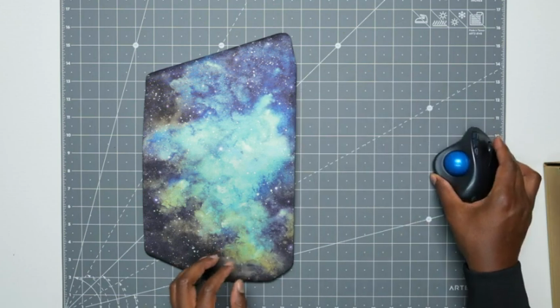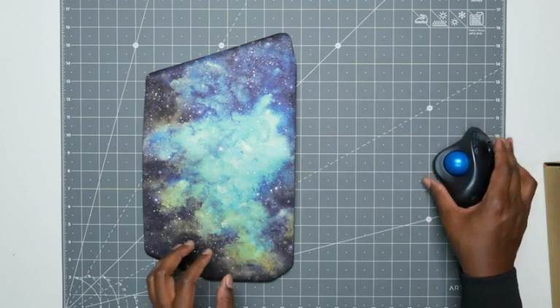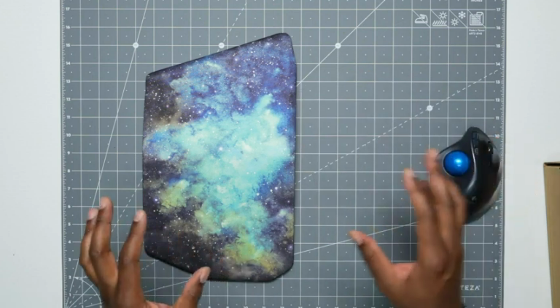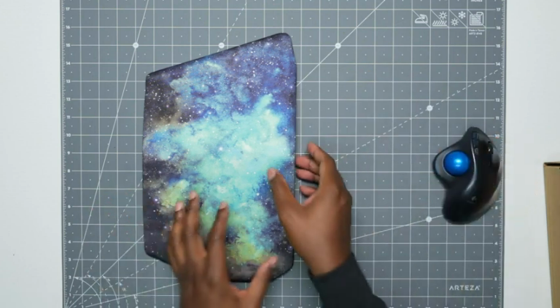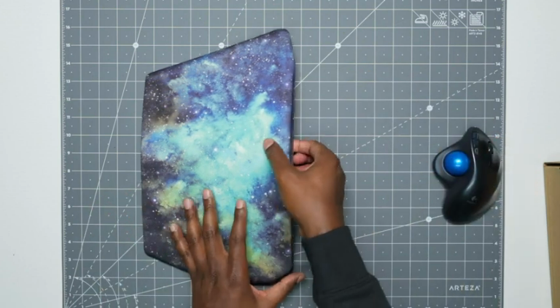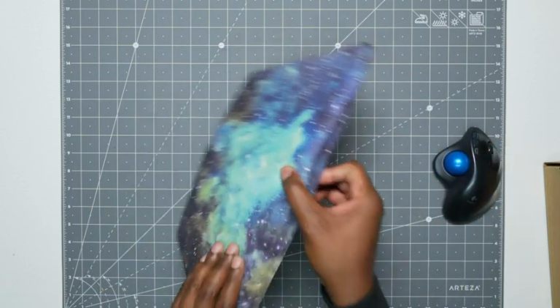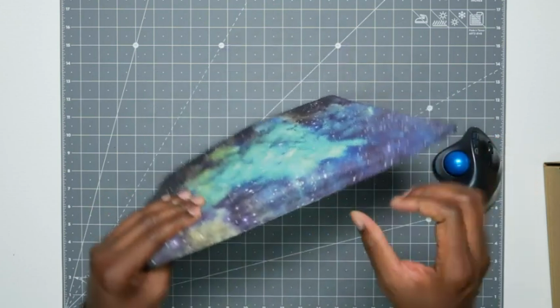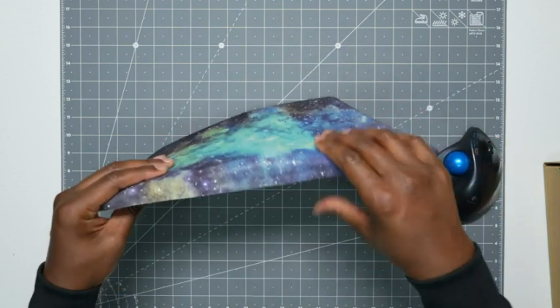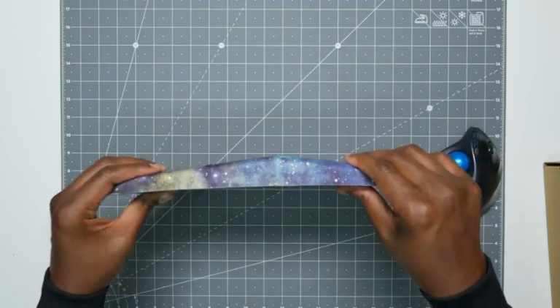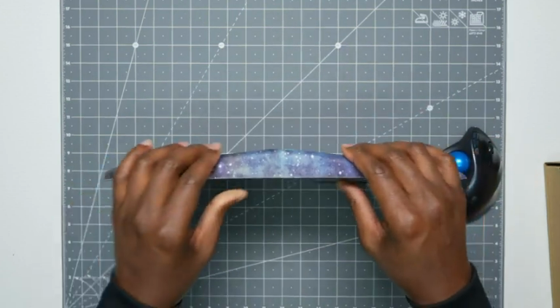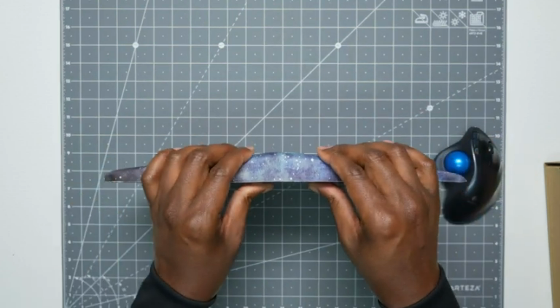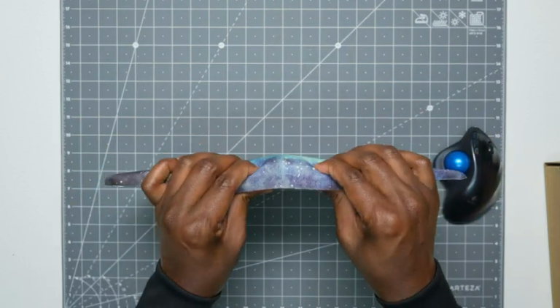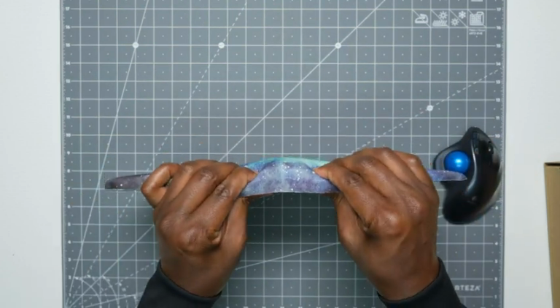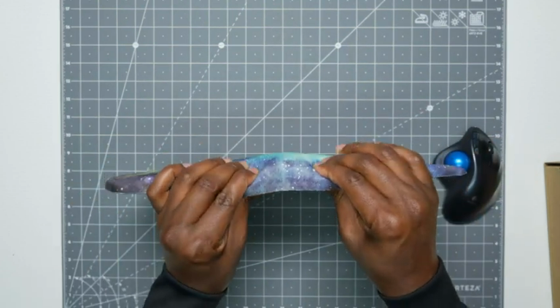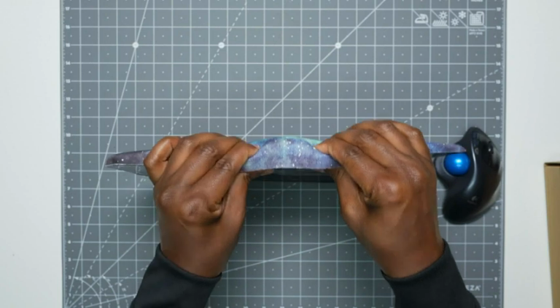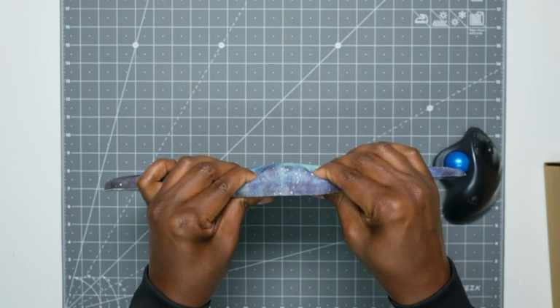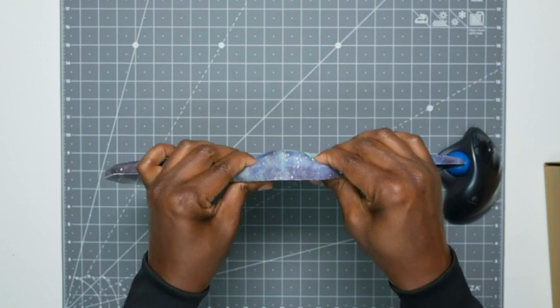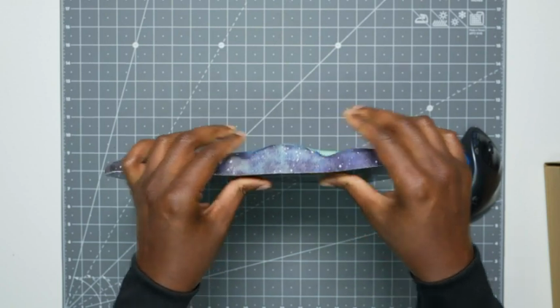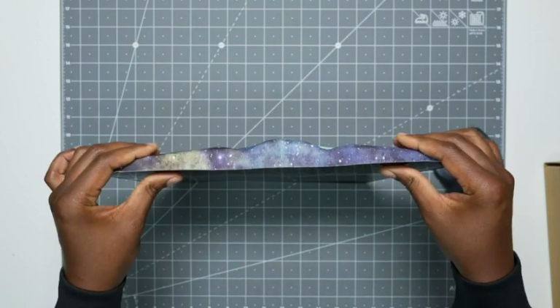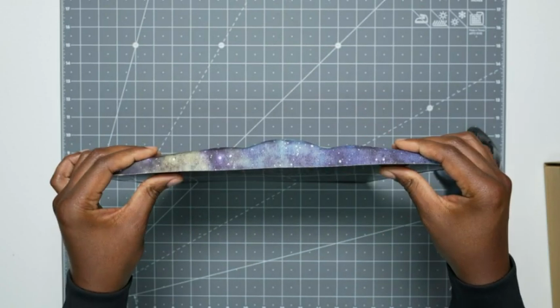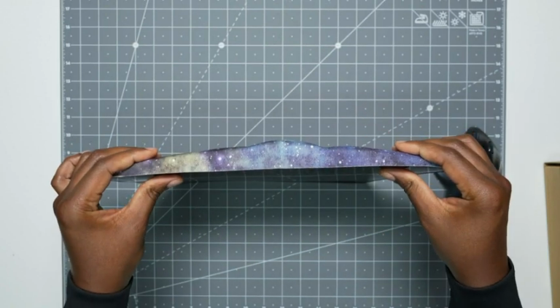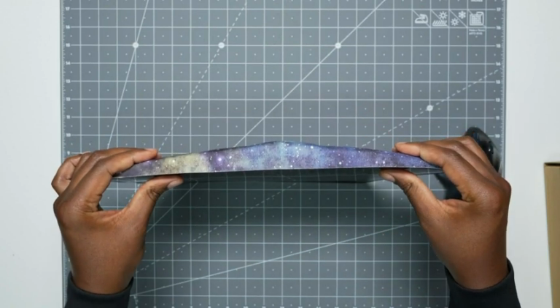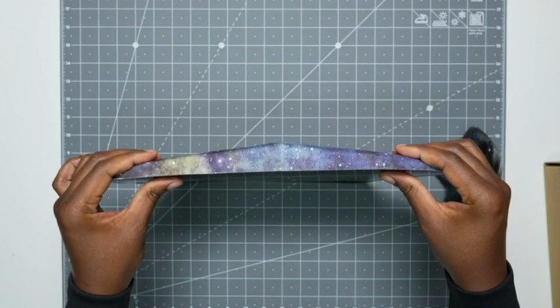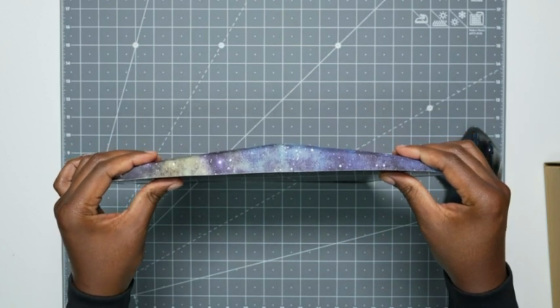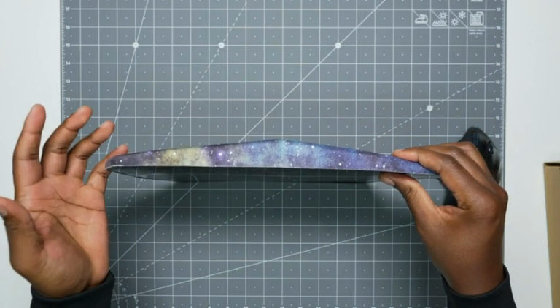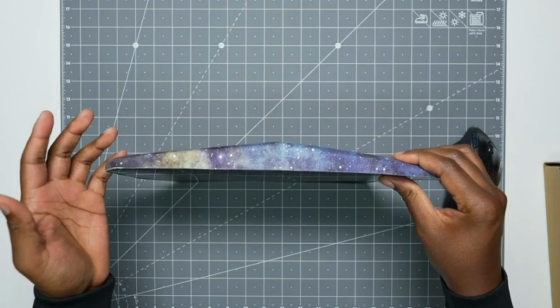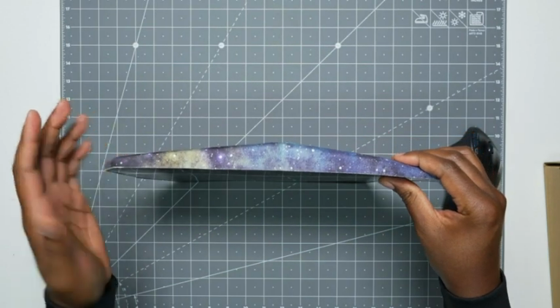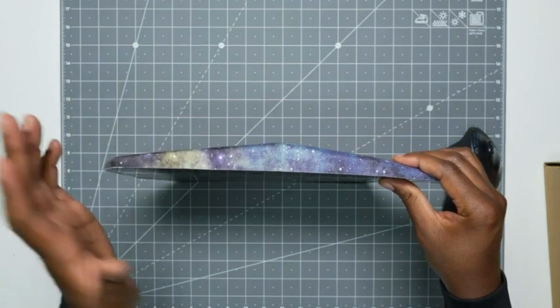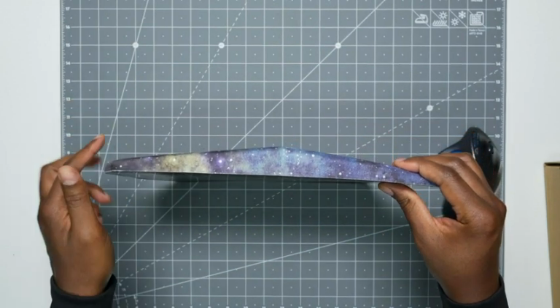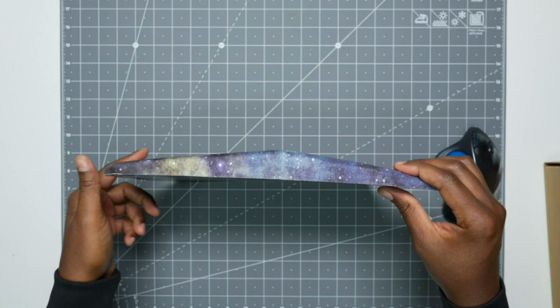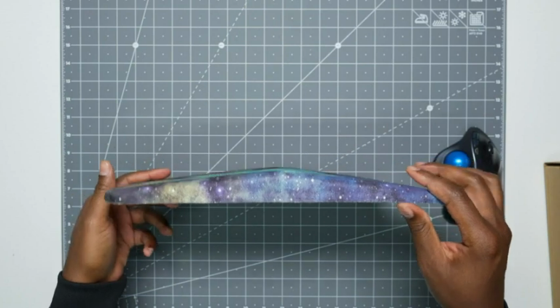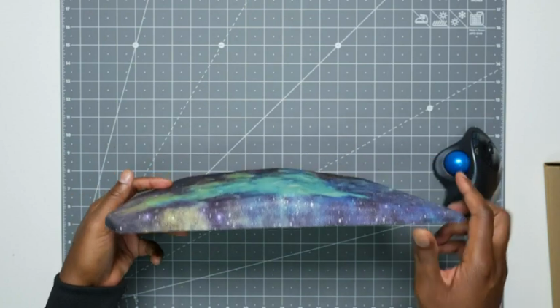Now as you can see, it is very thick, and it has memory foam, so I can squeeze it down and then it'll just go right back. So this will last you a very long time.